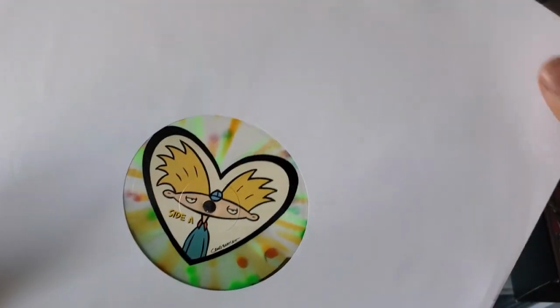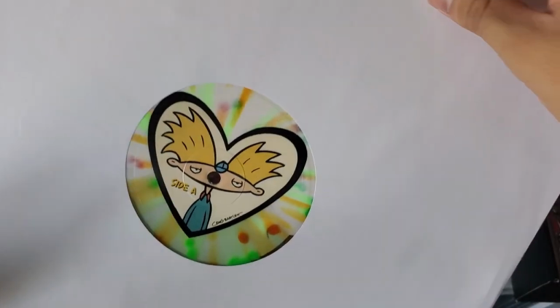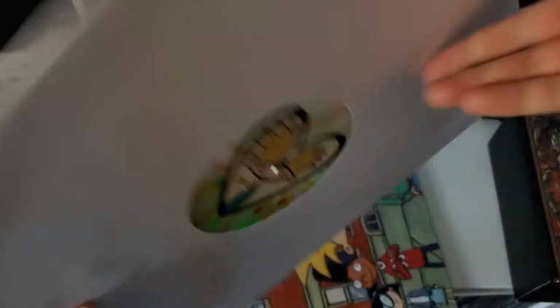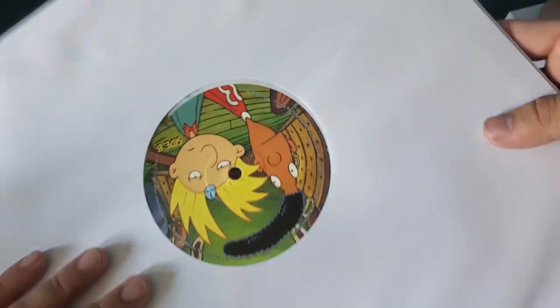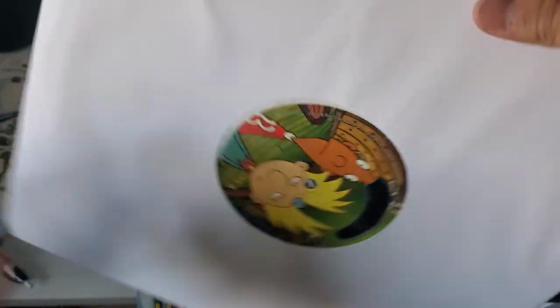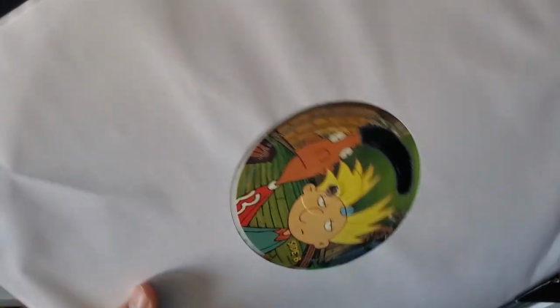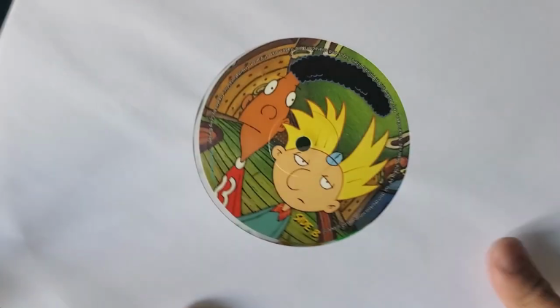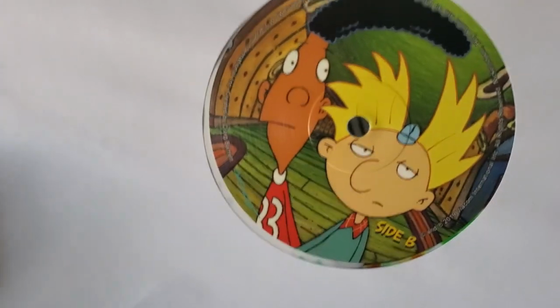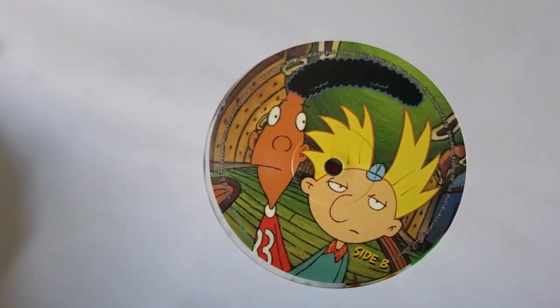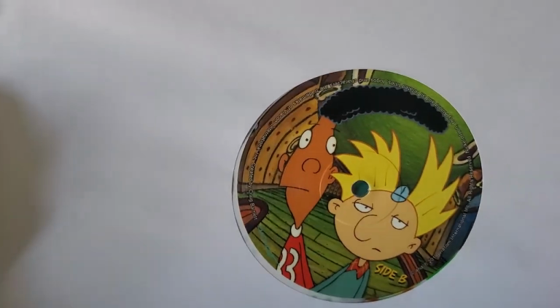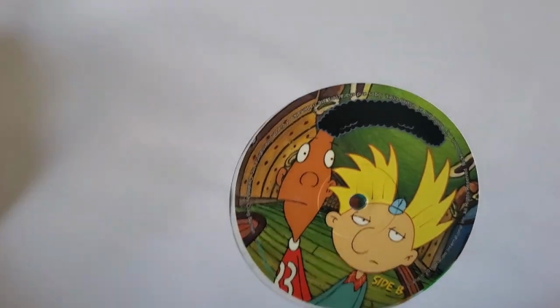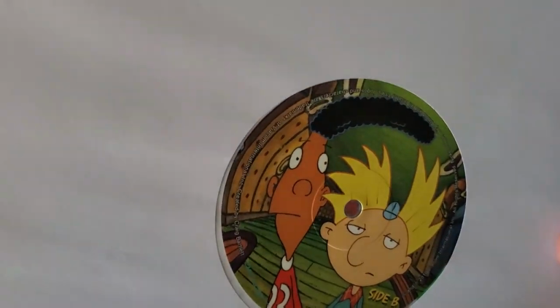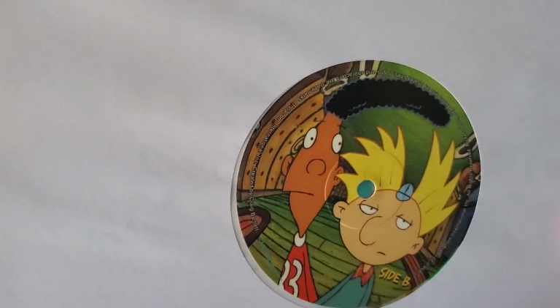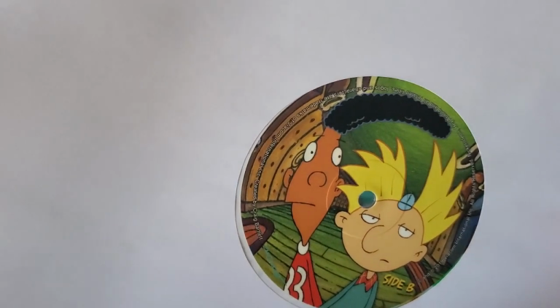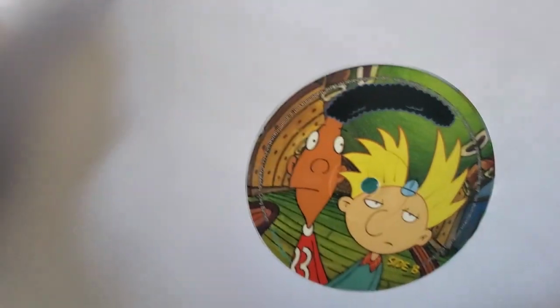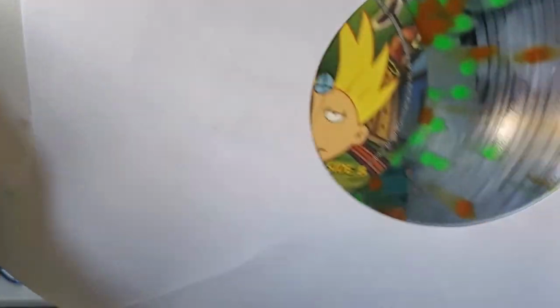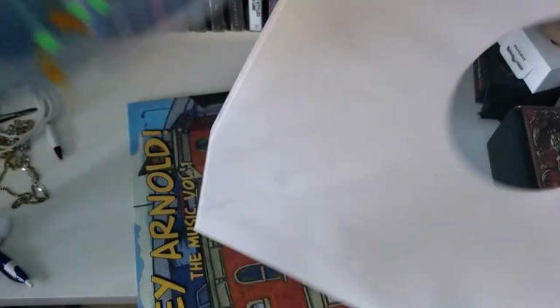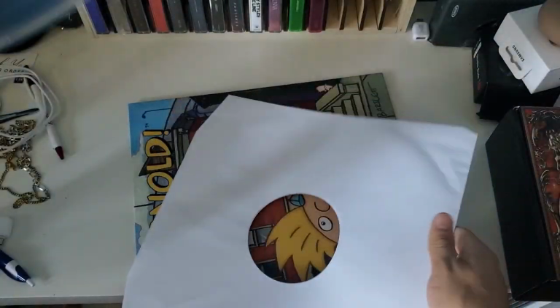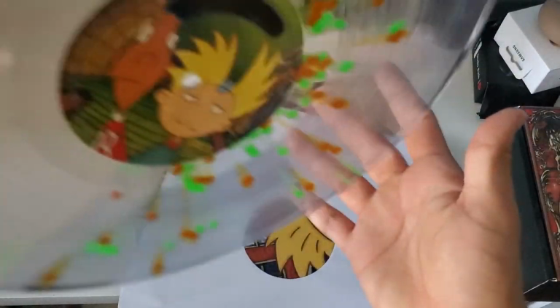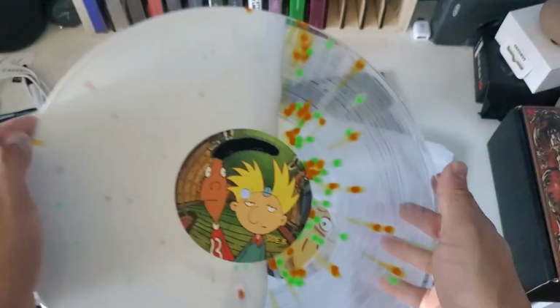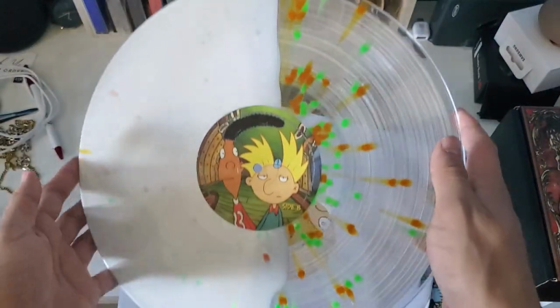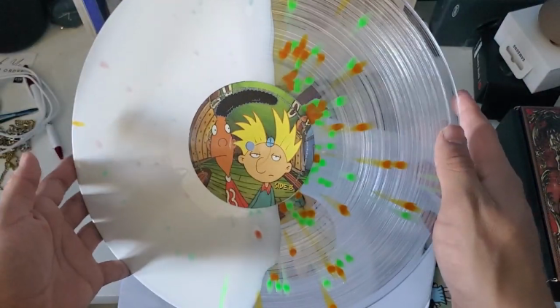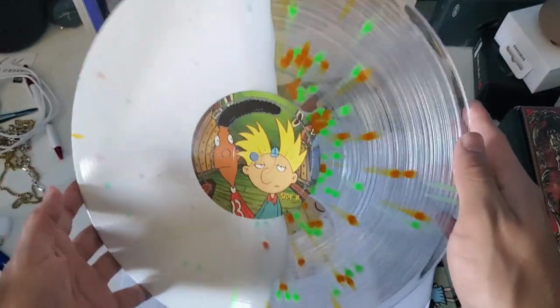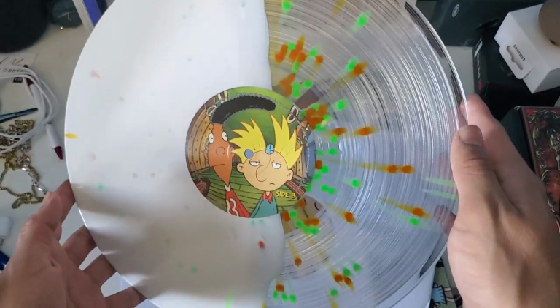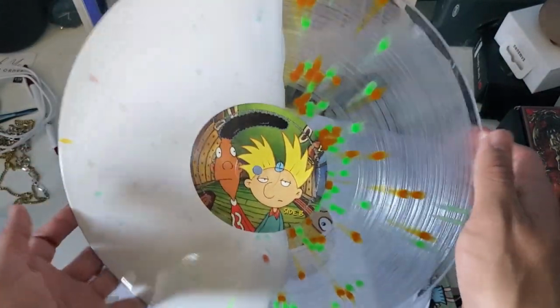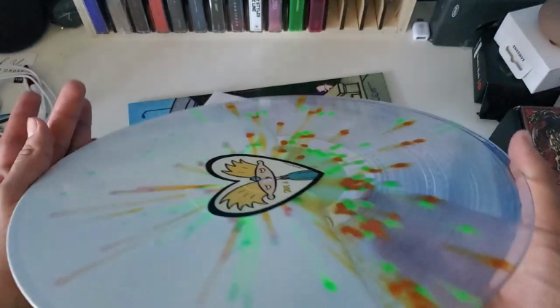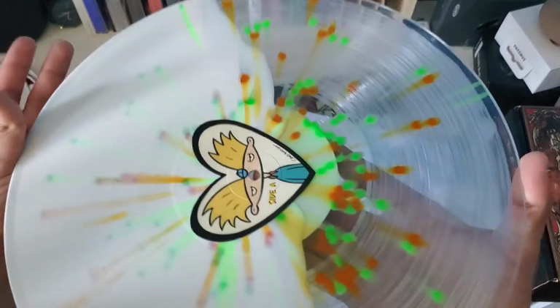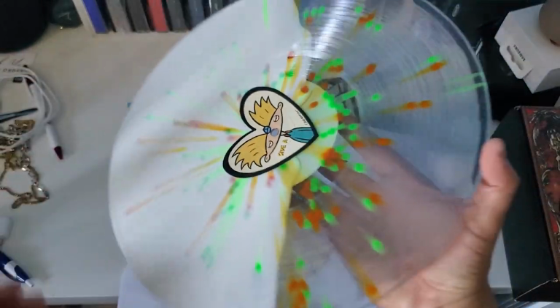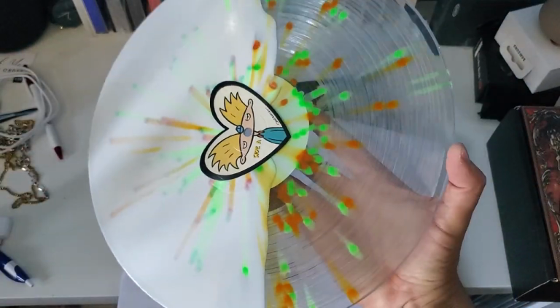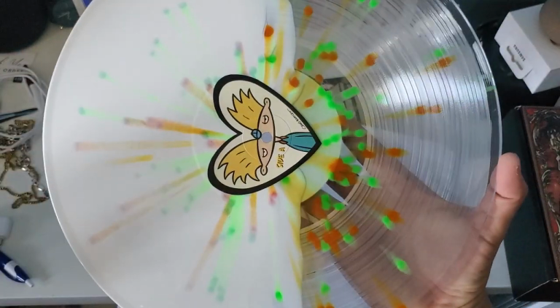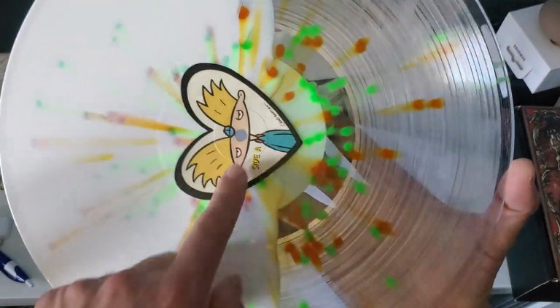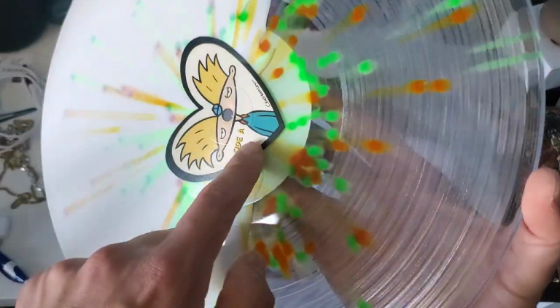There it is — side A and then side B. I think this should be my first split record, so I absolutely love it.